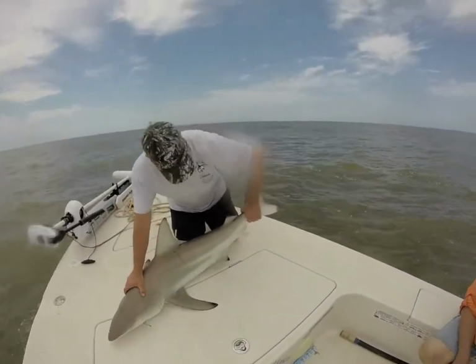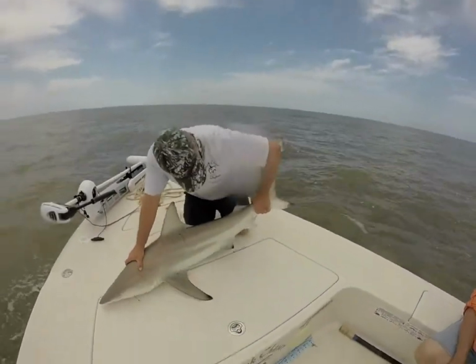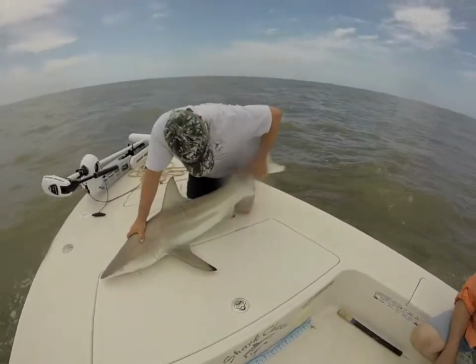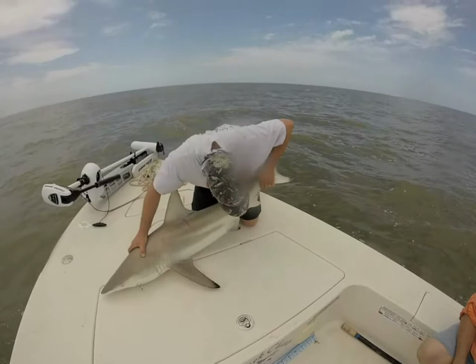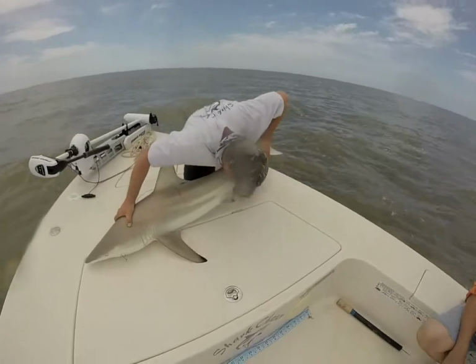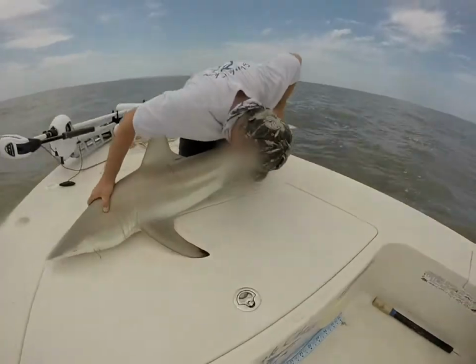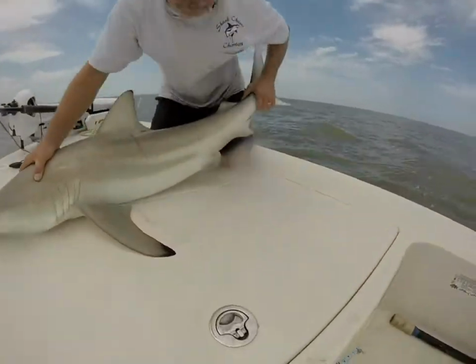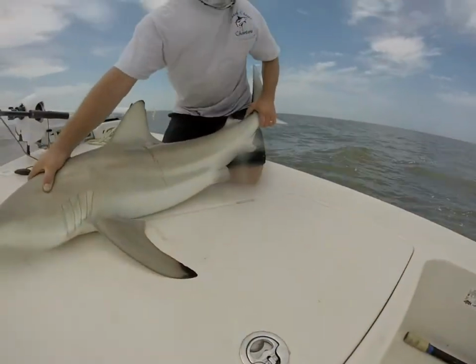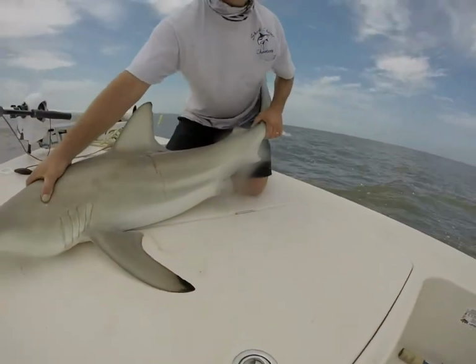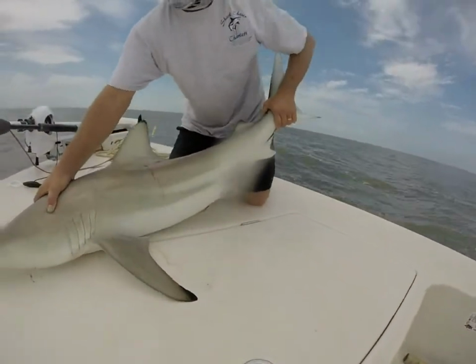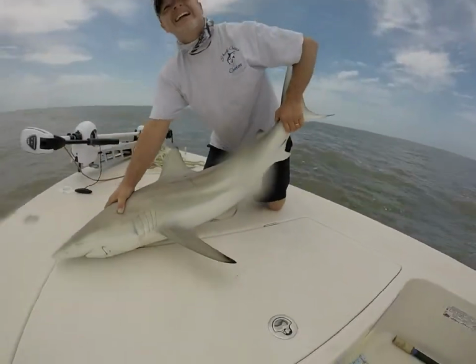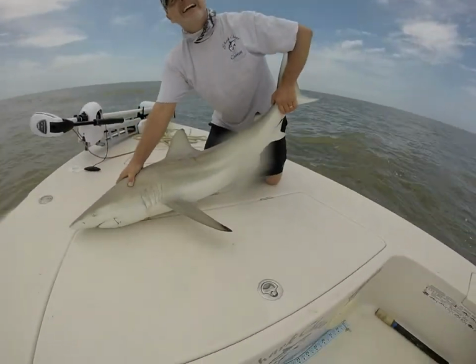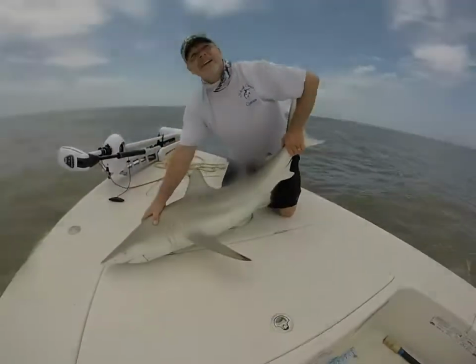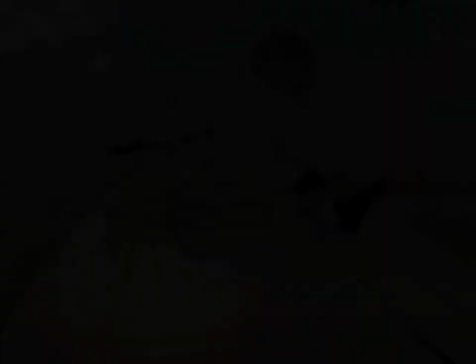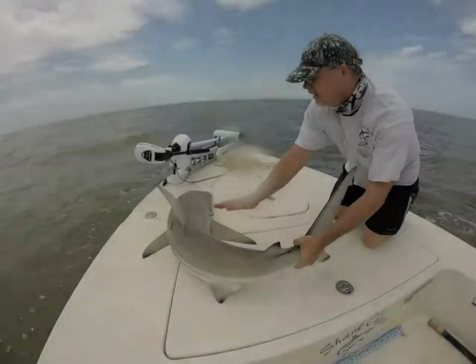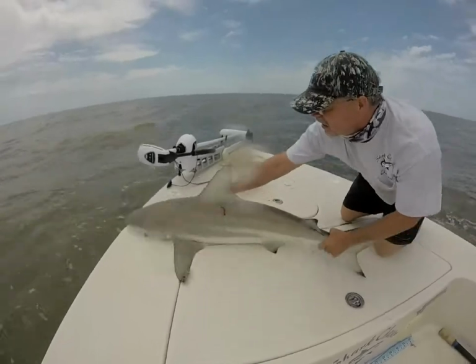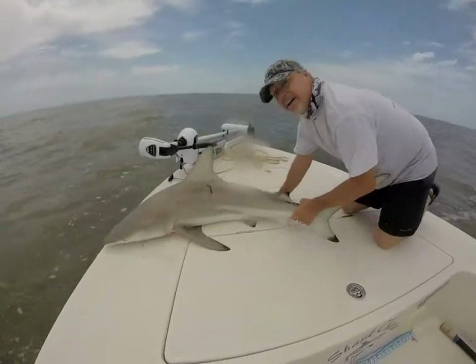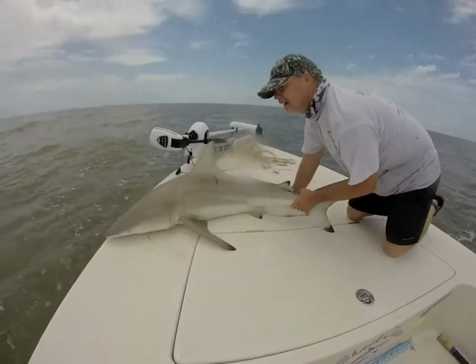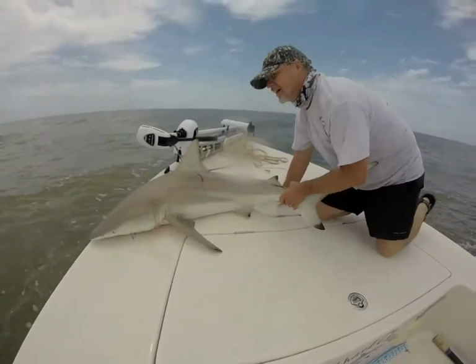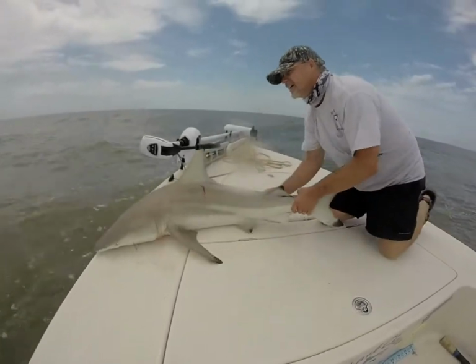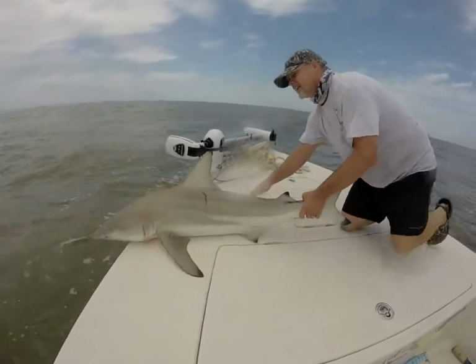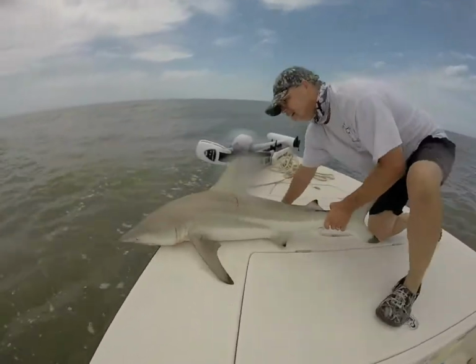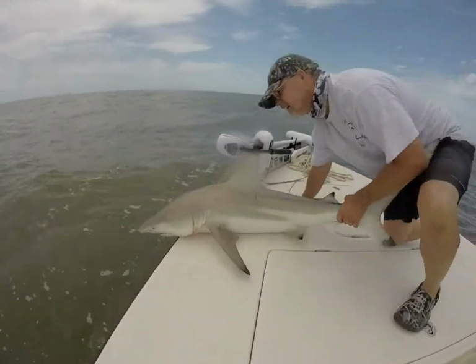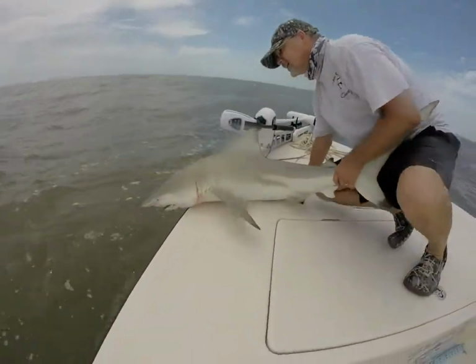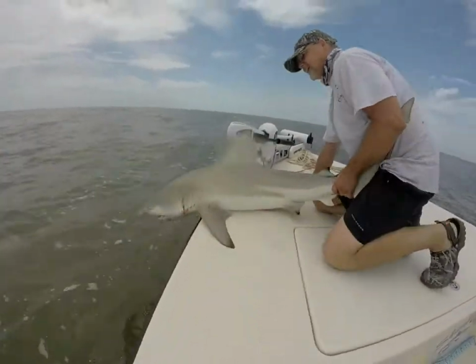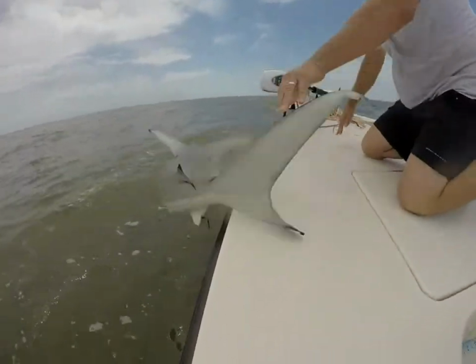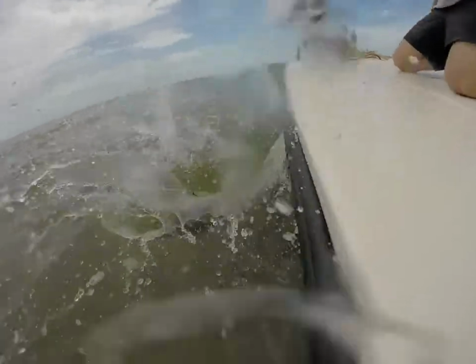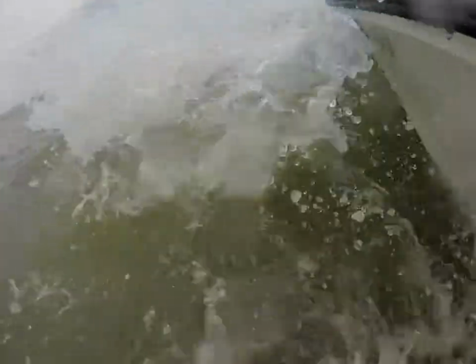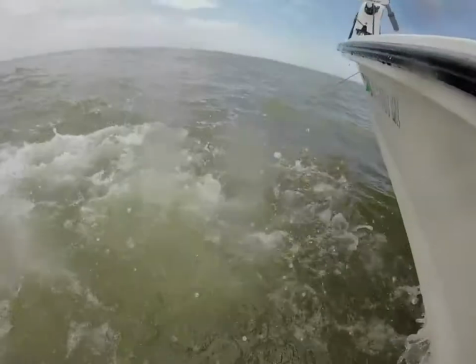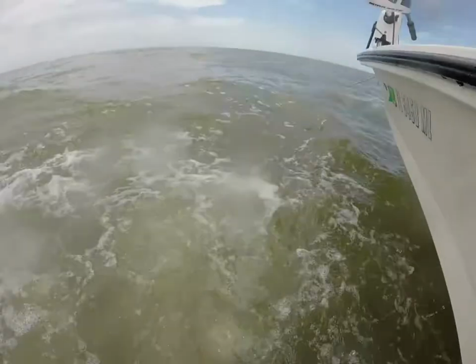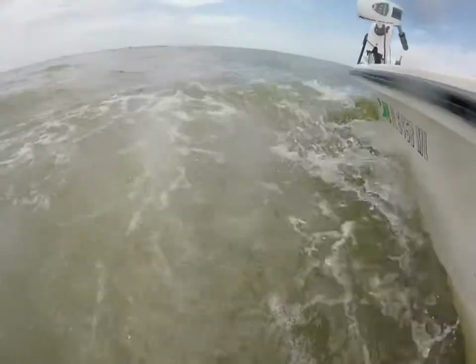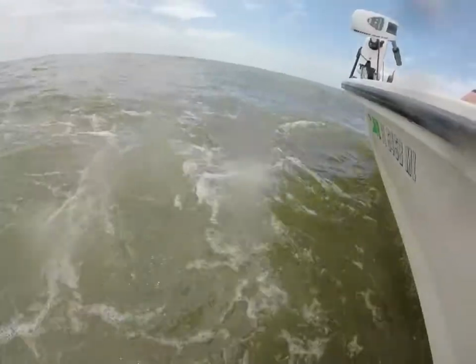When a tagged shark is recaptured and reported, researchers can learn how much a fish has grown and how far it has traveled since its last capture. Tagged sharks have been reported nearly 4,000 nautical miles from the original tagging point, as long as 25 years later.